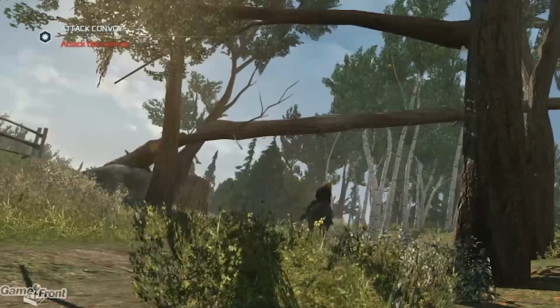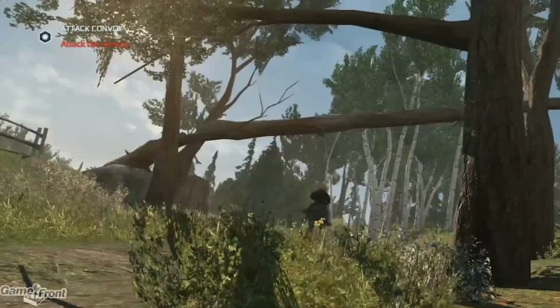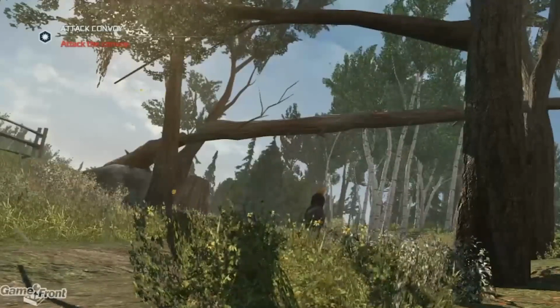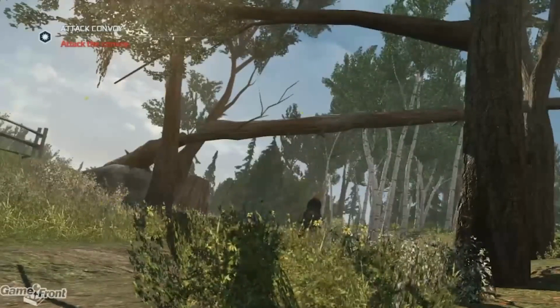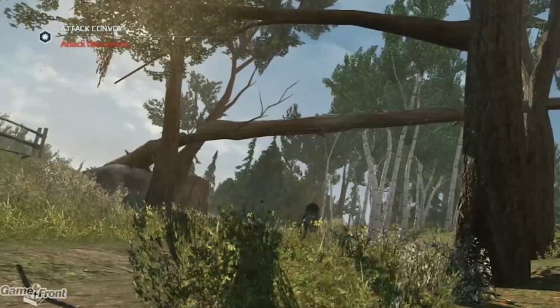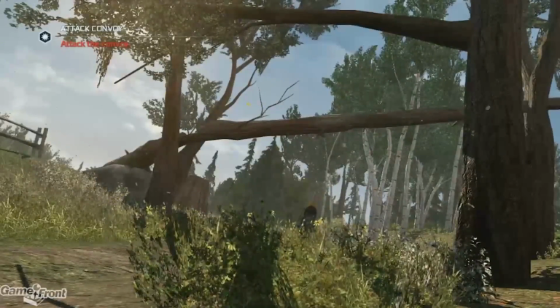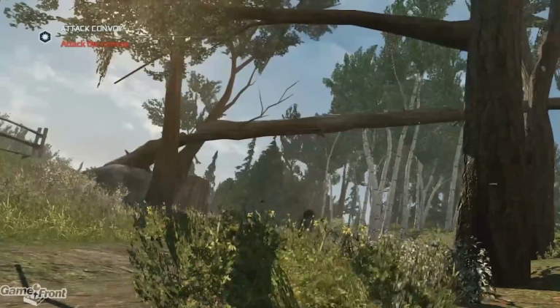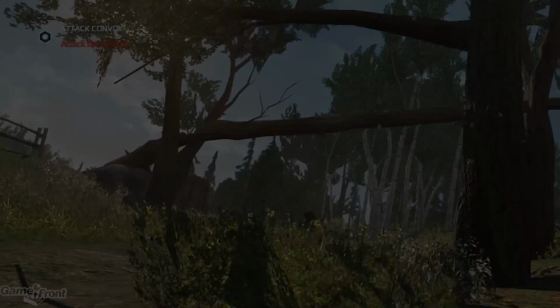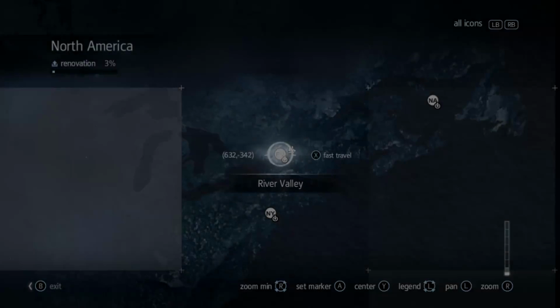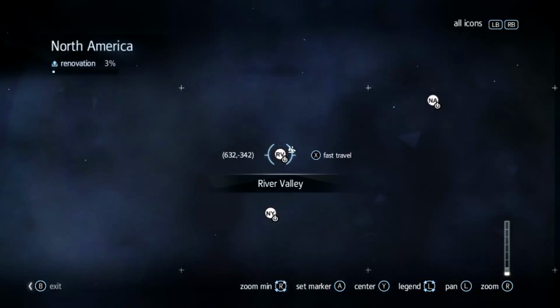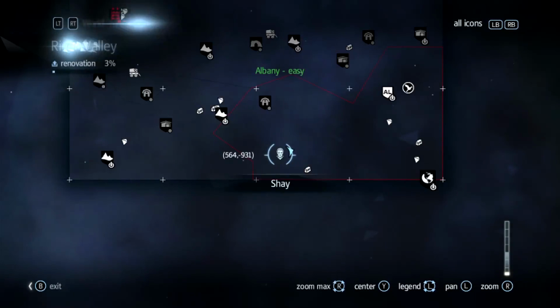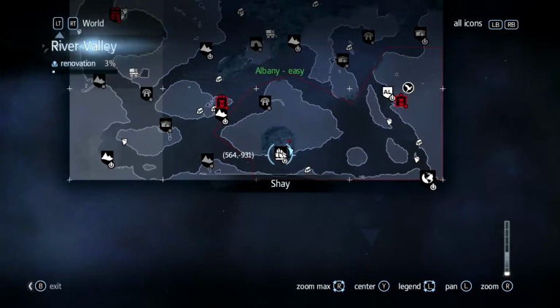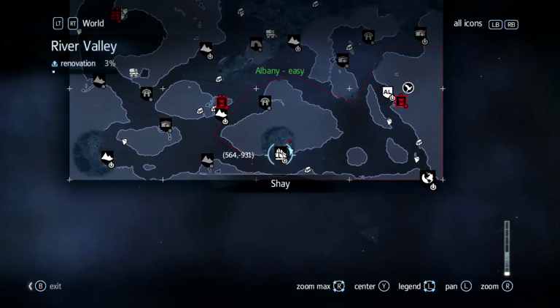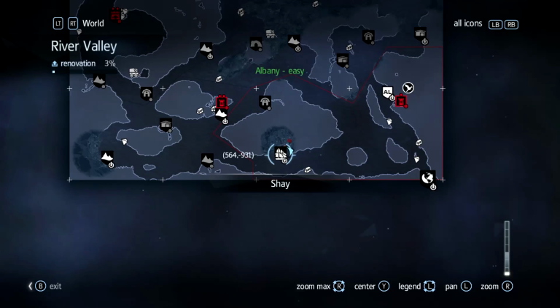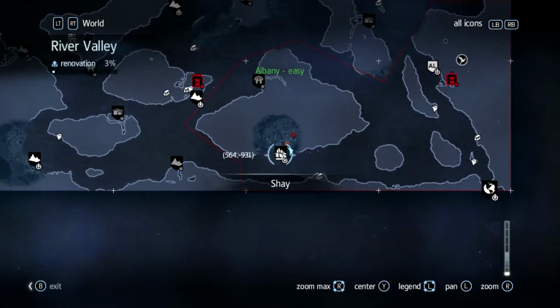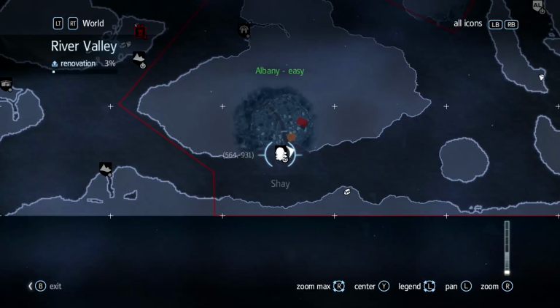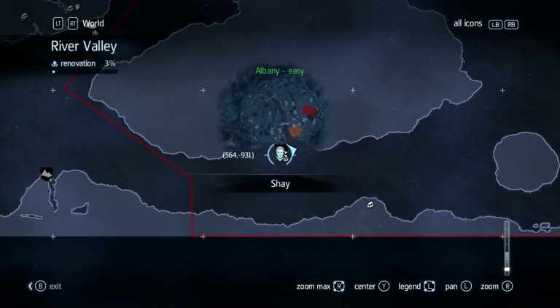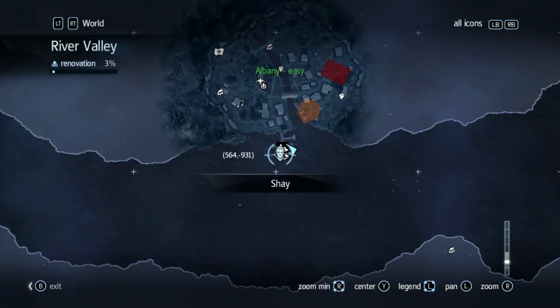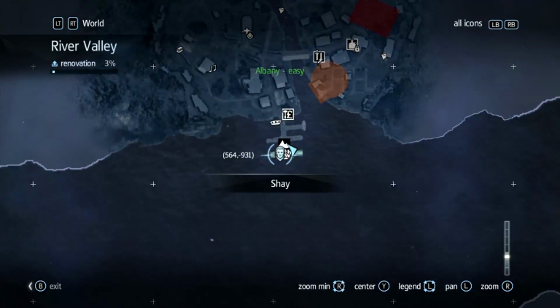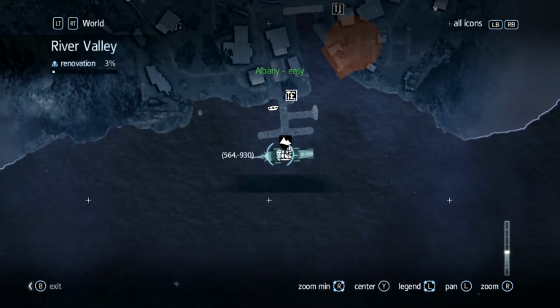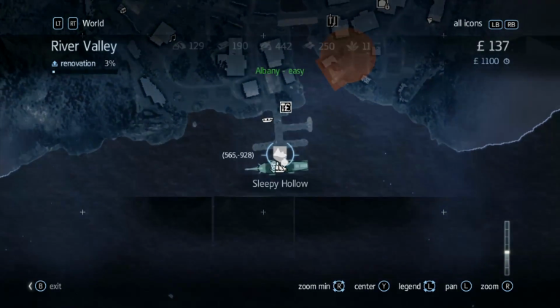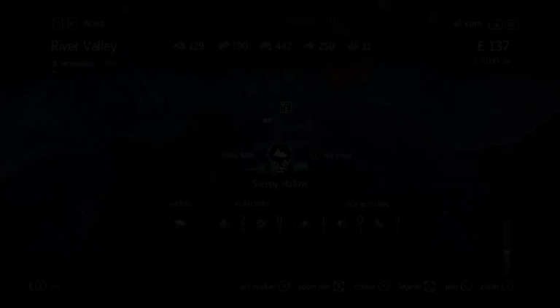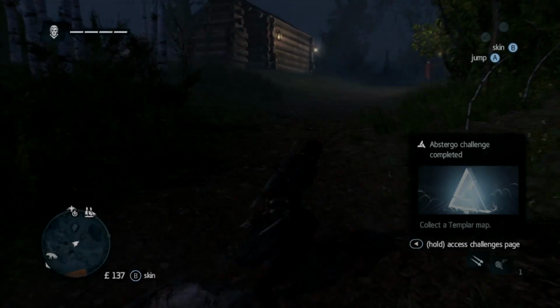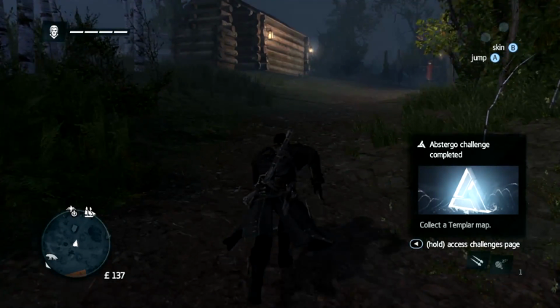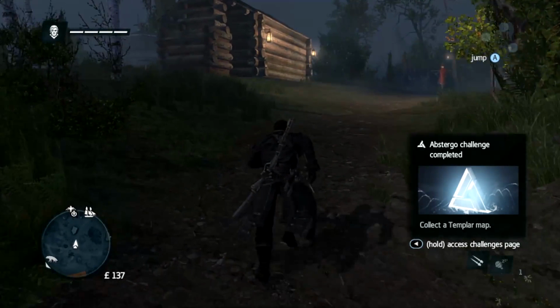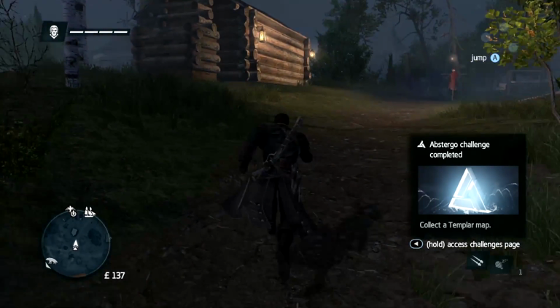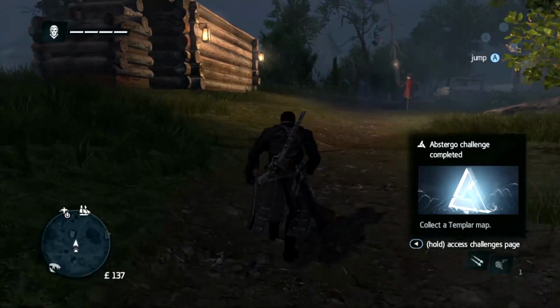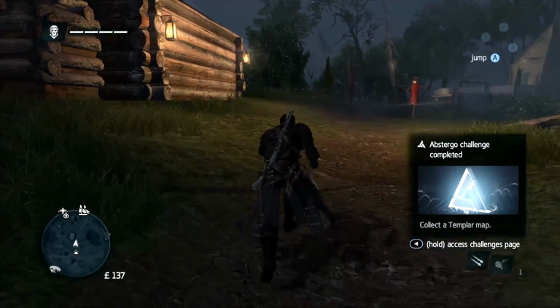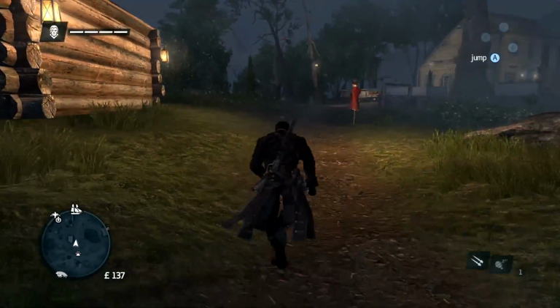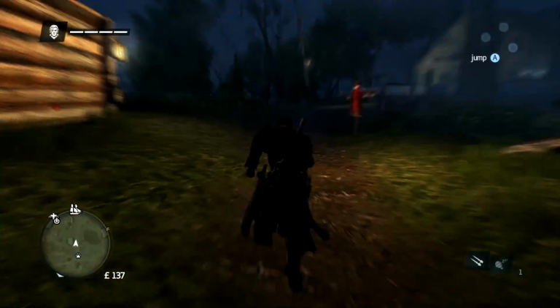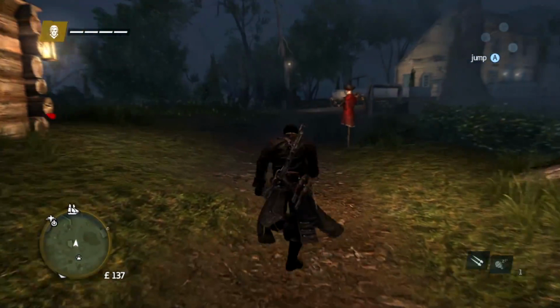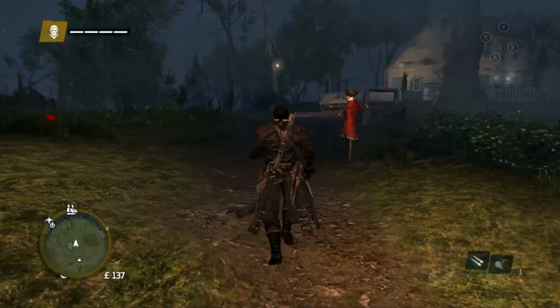So to activate this easter egg, you'll need to beat Assassin's Creed Rogue. Once that's done, you'll want to make your way to Sleepy Hollow, which is located in River Valley. After this, you have to wait until it's nighttime, or he won't spawn at all.